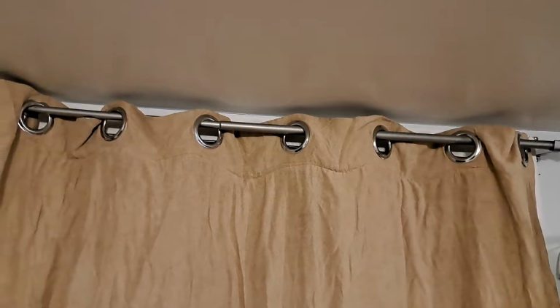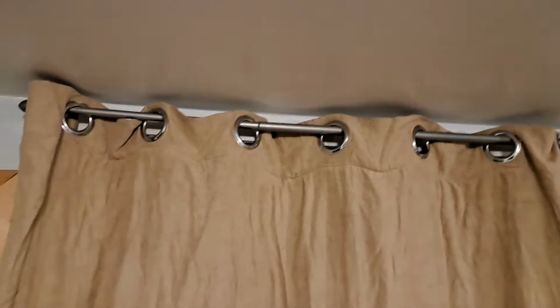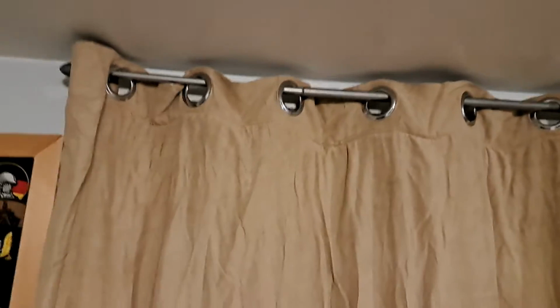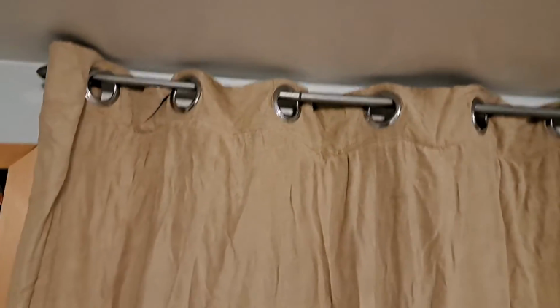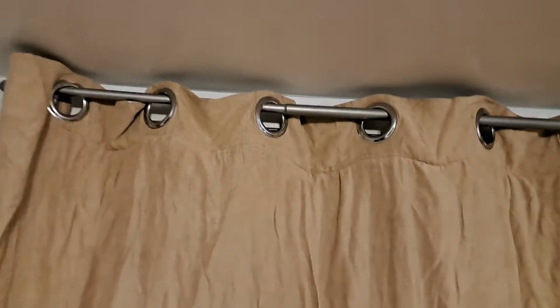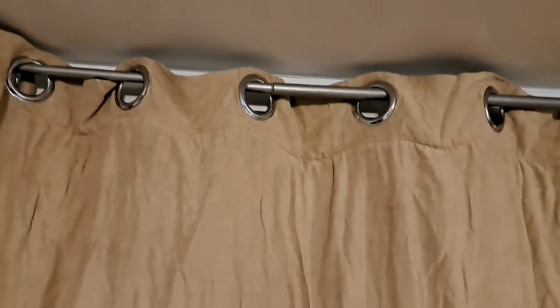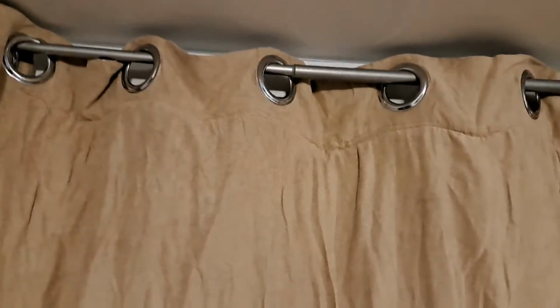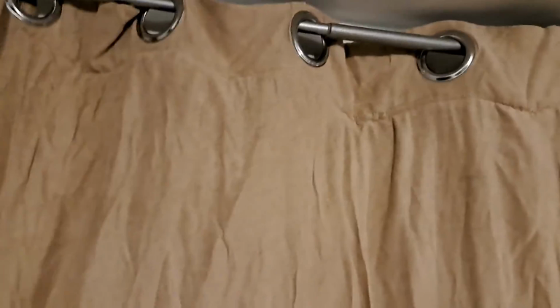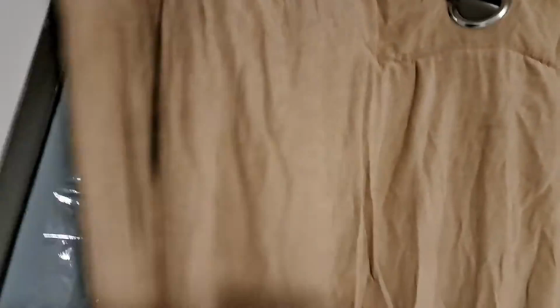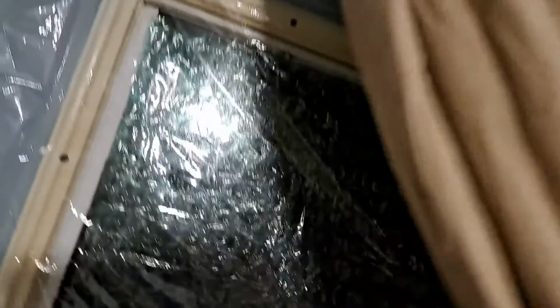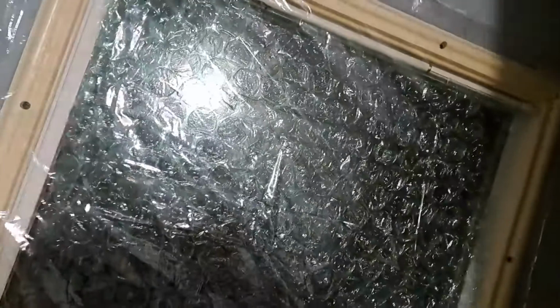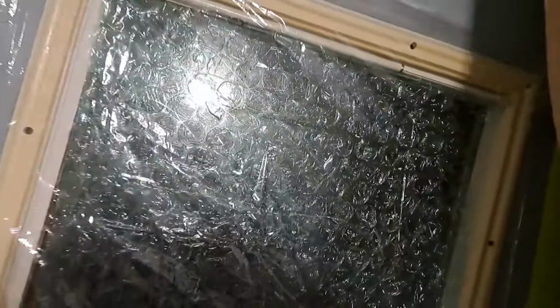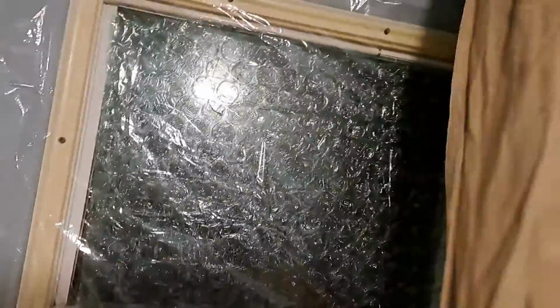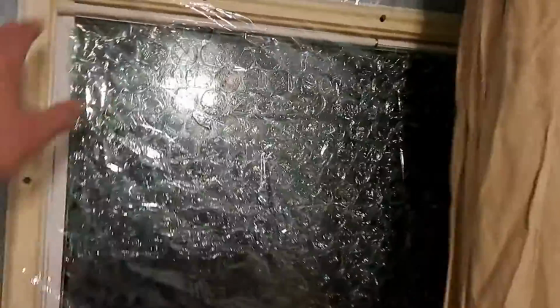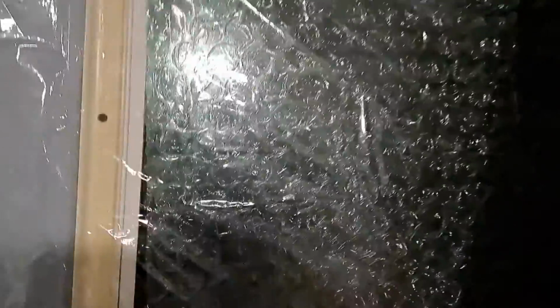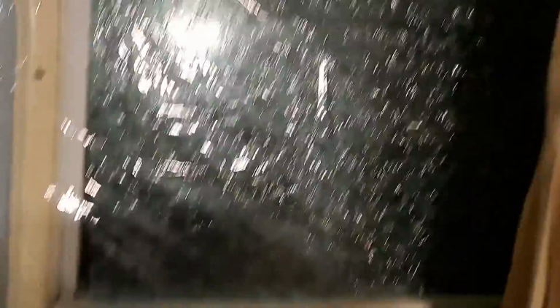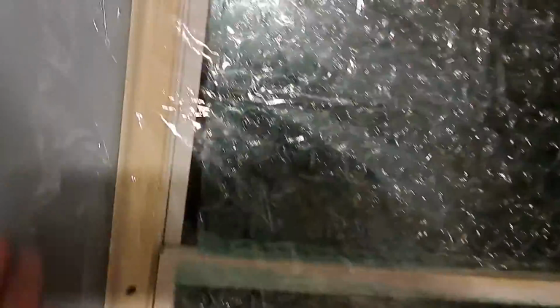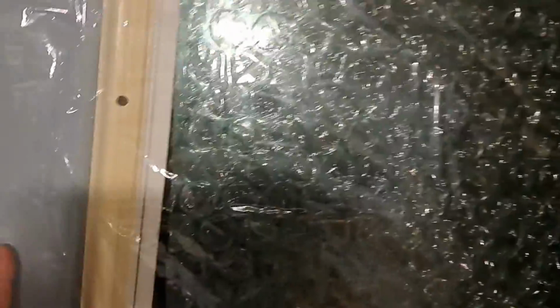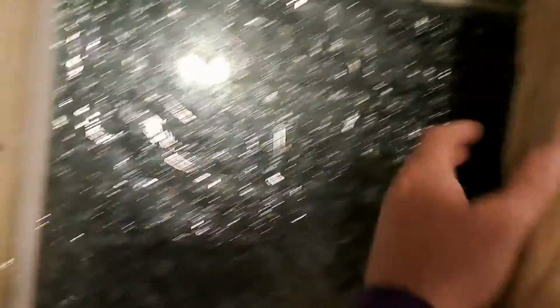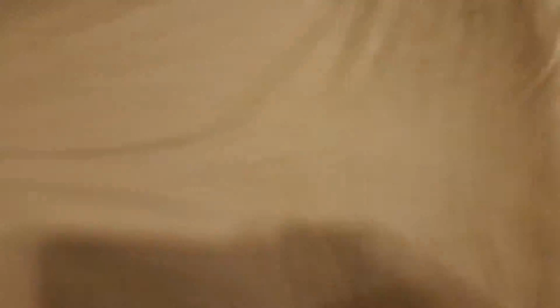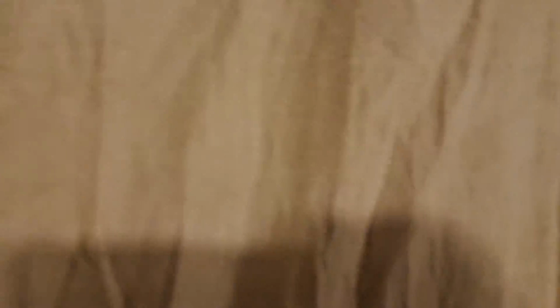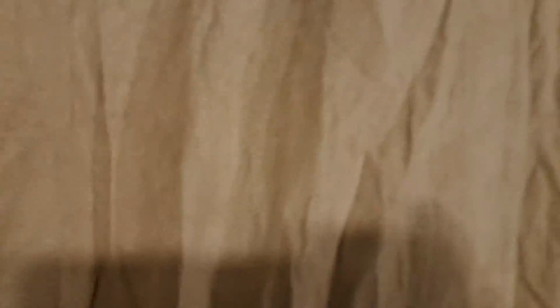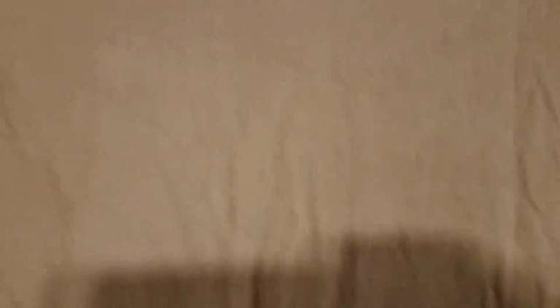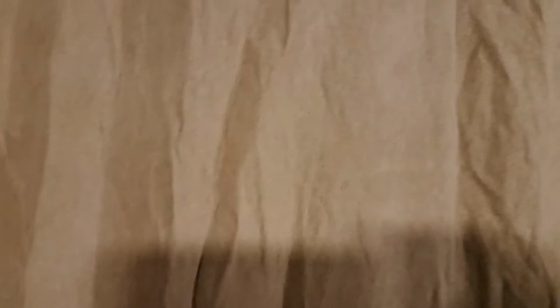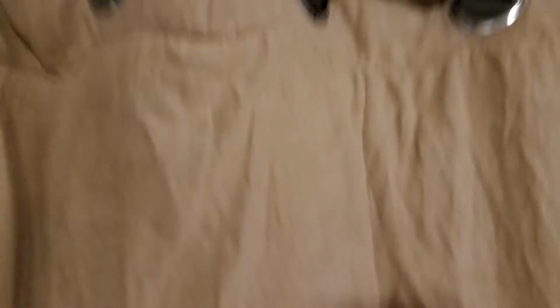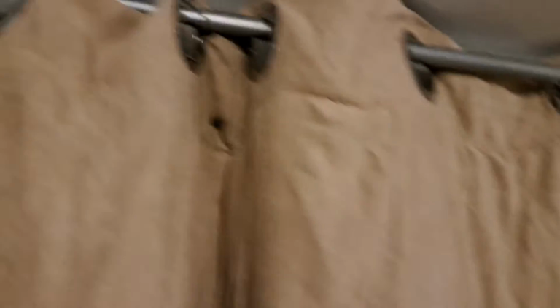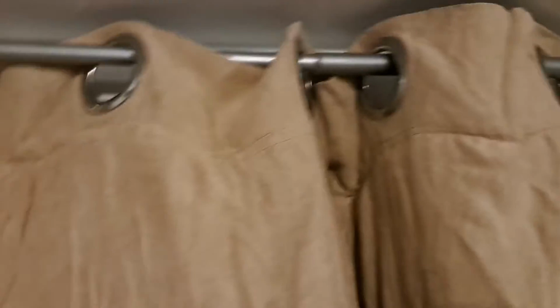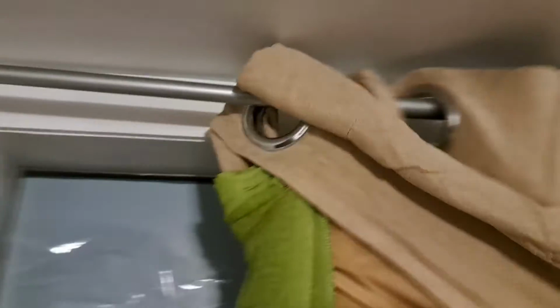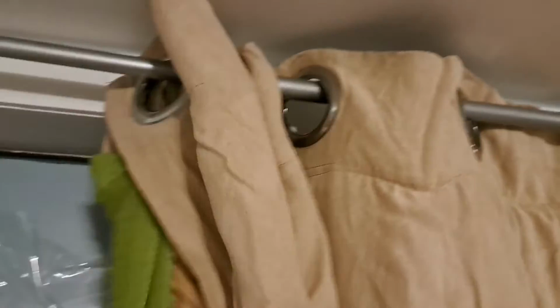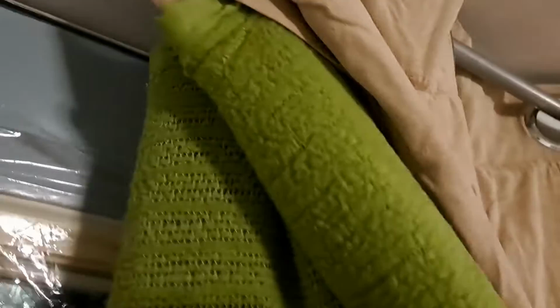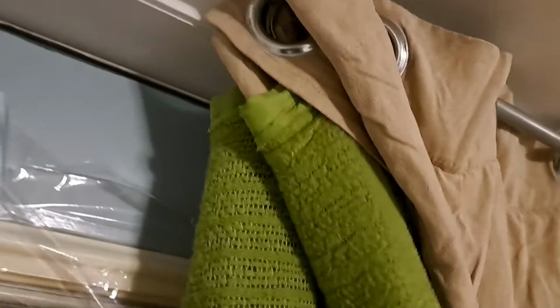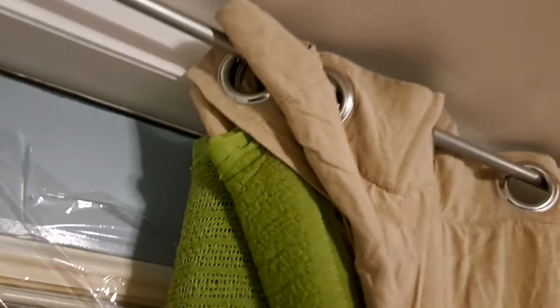Winterizing. I always have a curtain on my back door, which on Saturday I put plastic over the window. It's always cold. This year, now that I got a sewing machine, I took this blanket I got at a secondhand store.